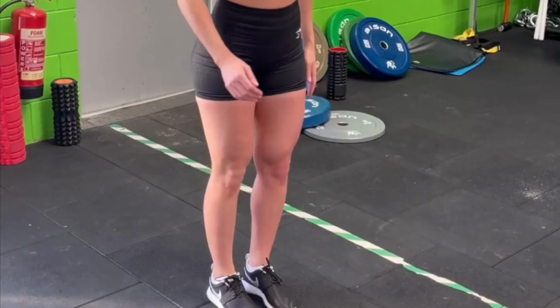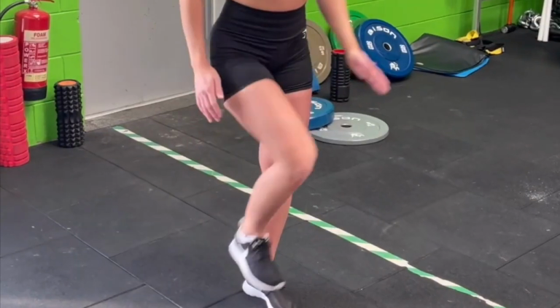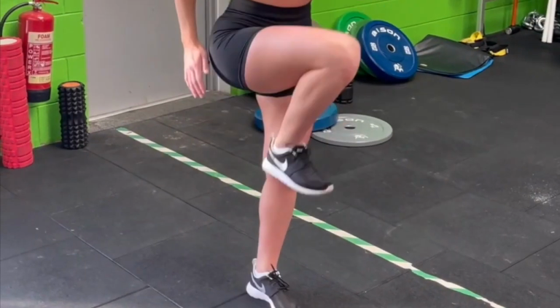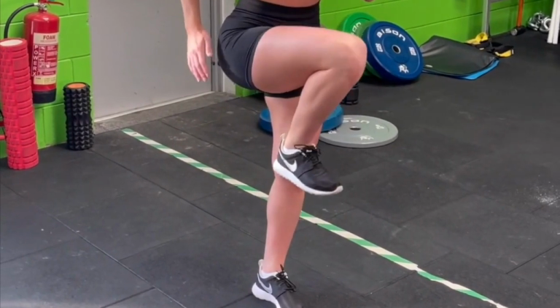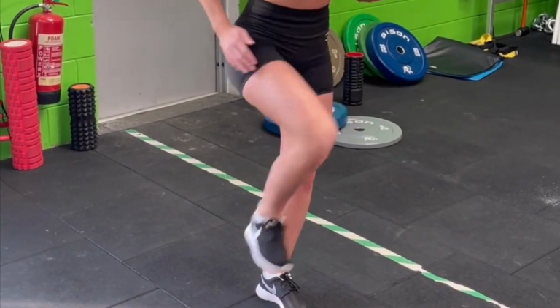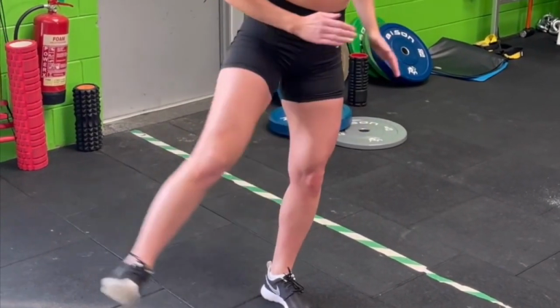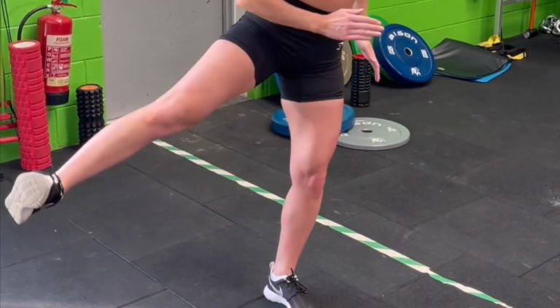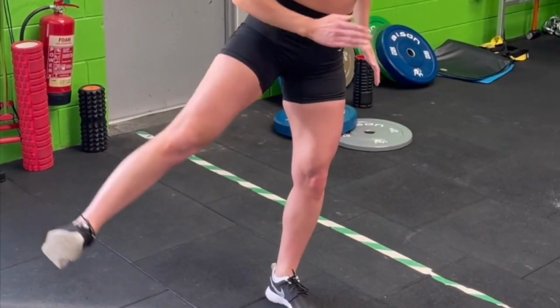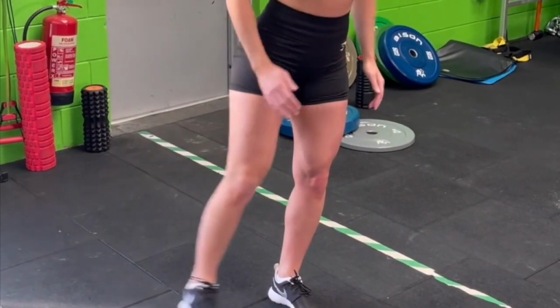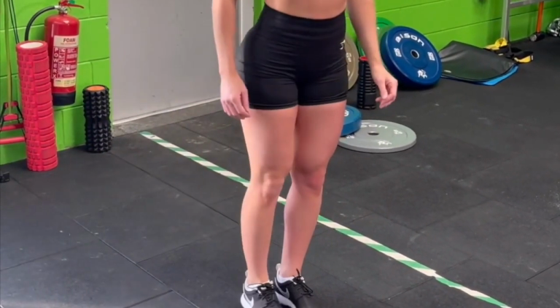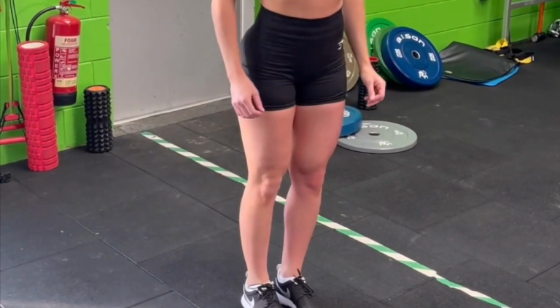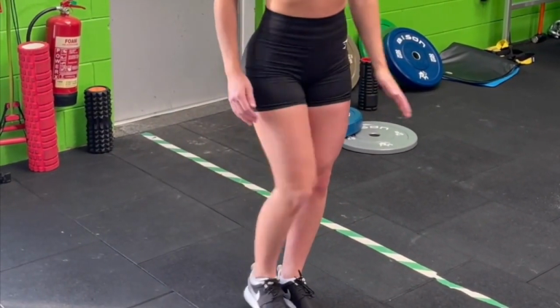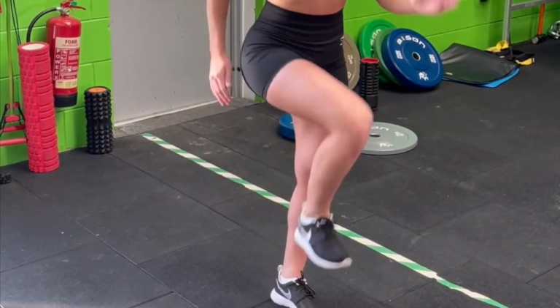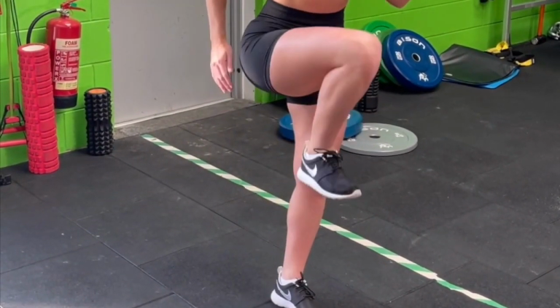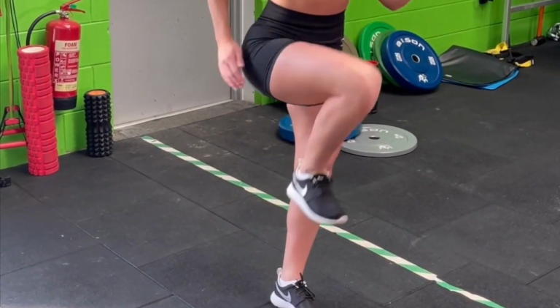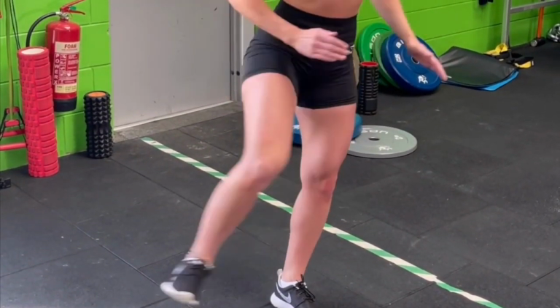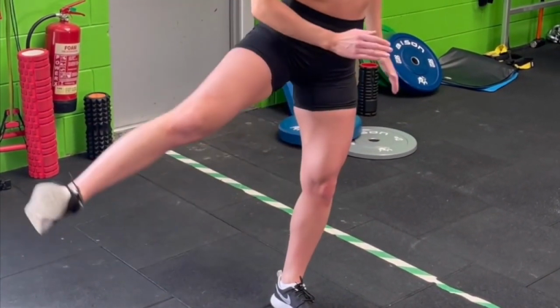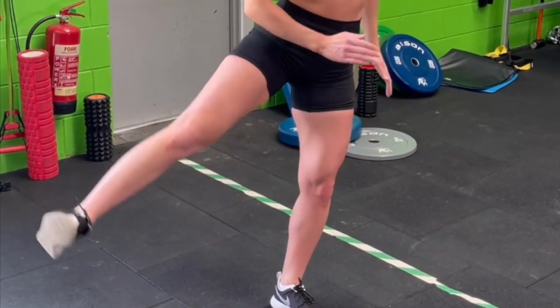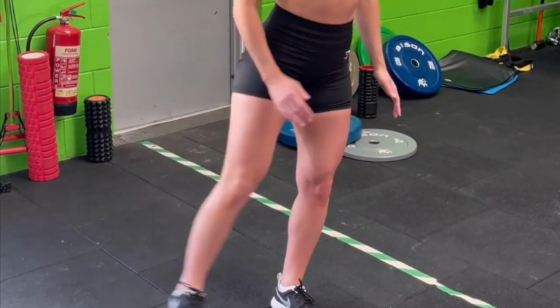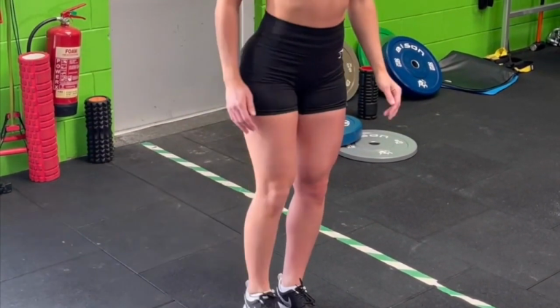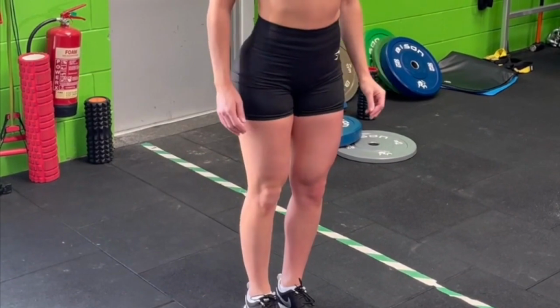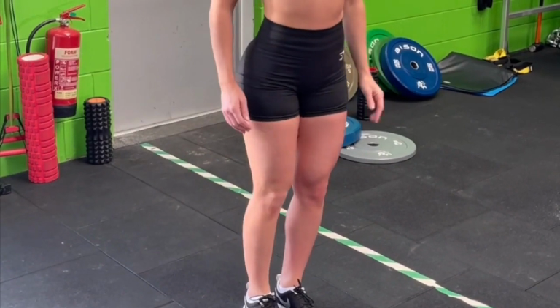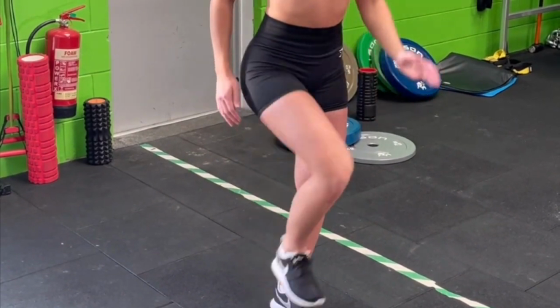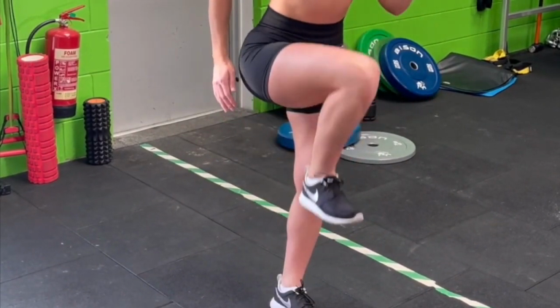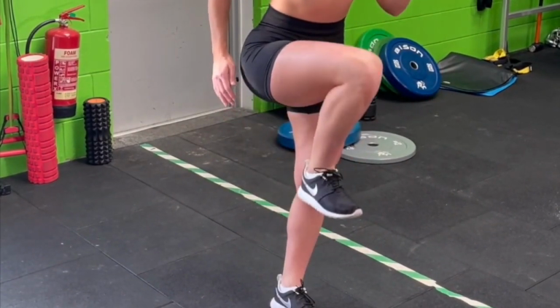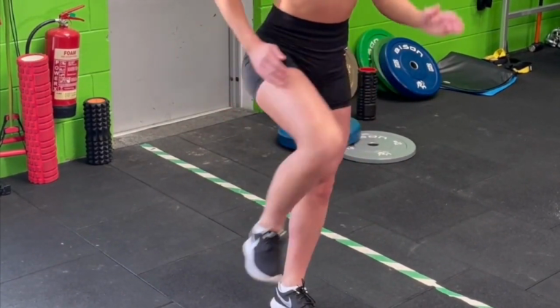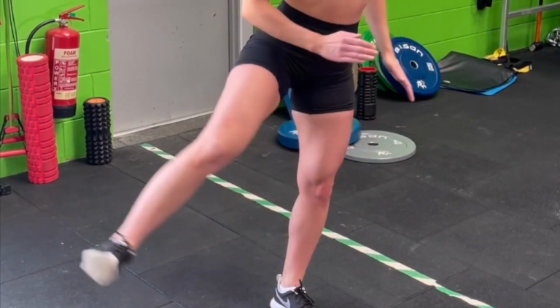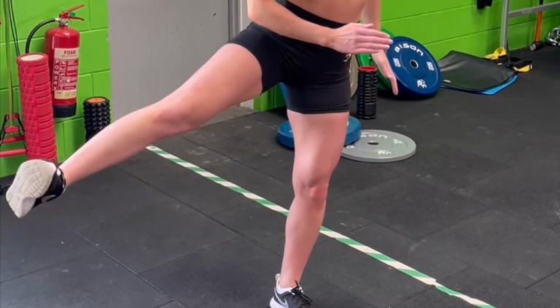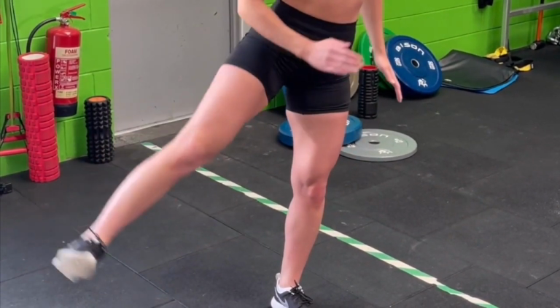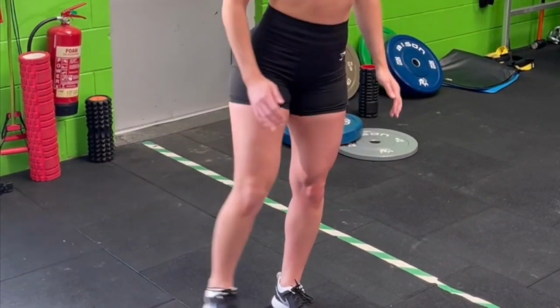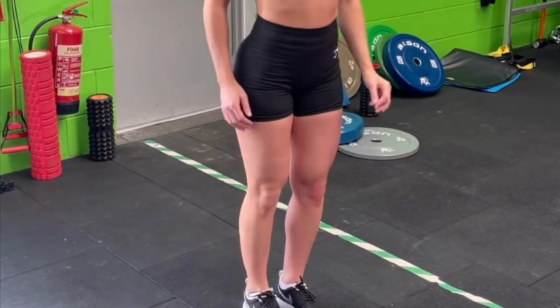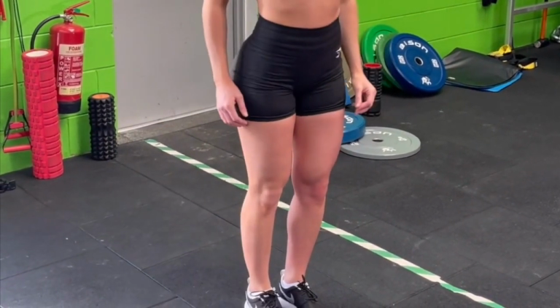This is a high knee into a lateral reach out. It's good for hip mobility, quad activation, and glute activation. You're looking to do 12 to 15.